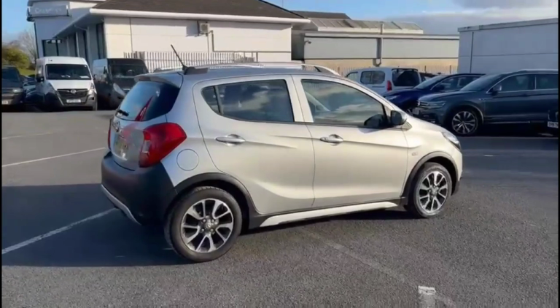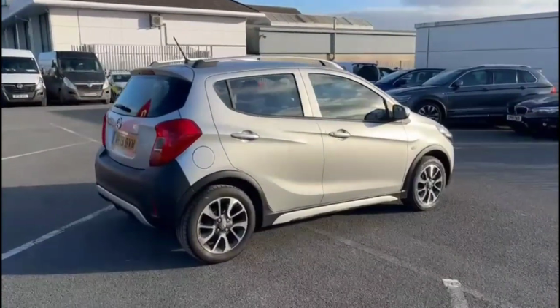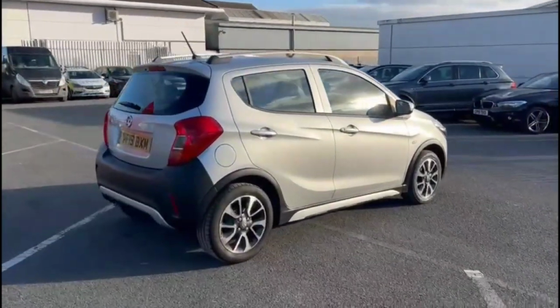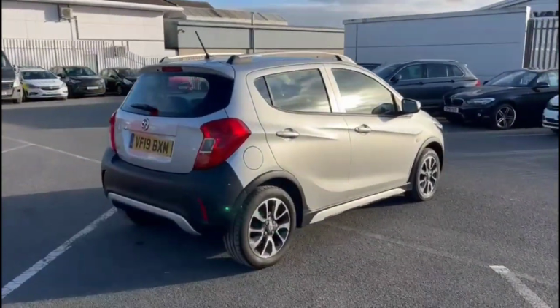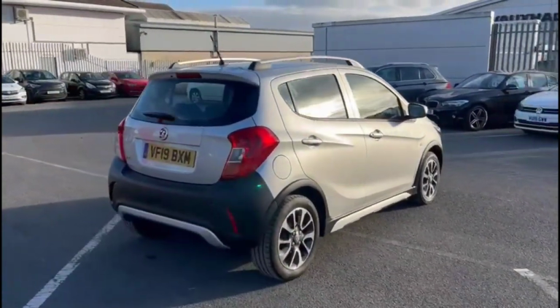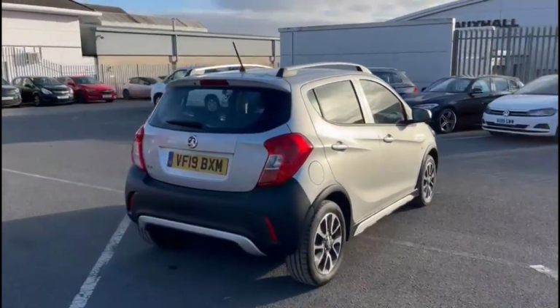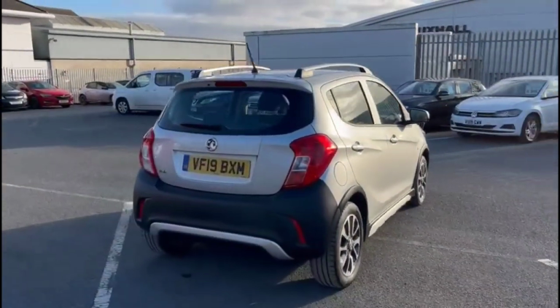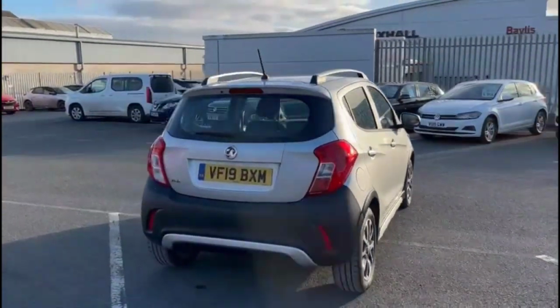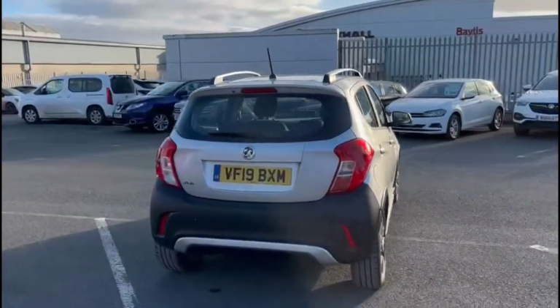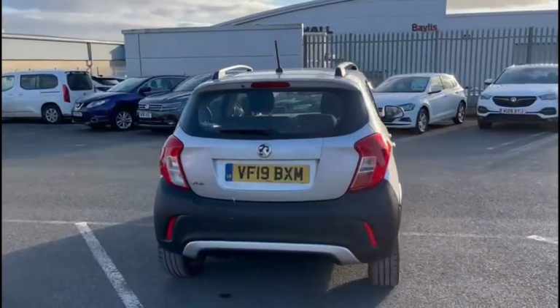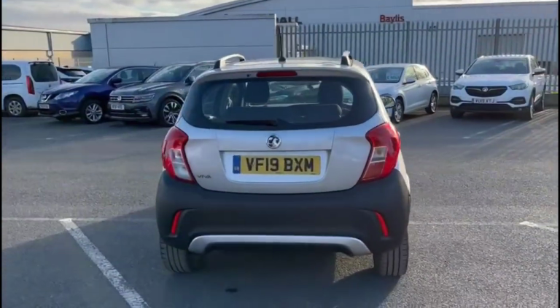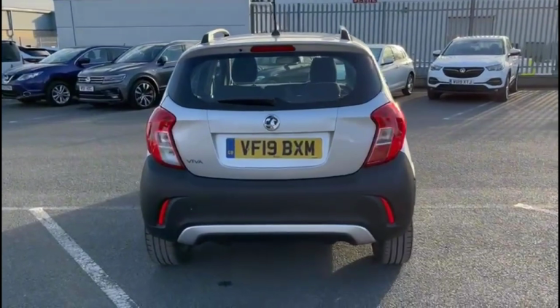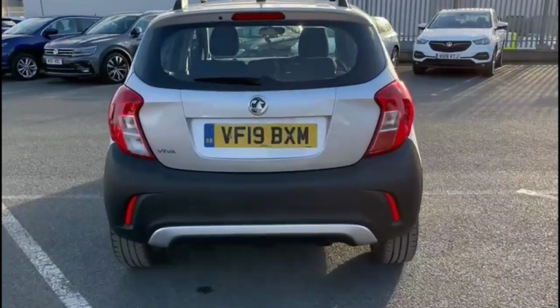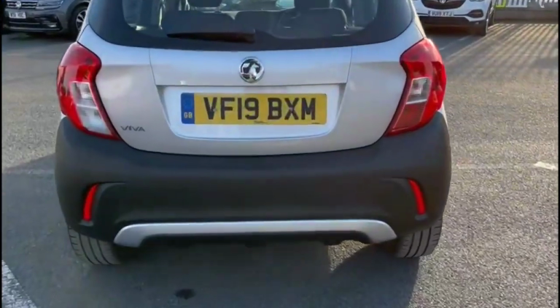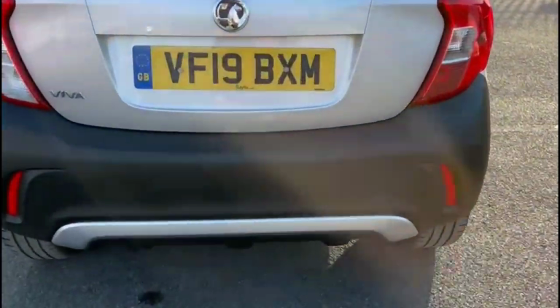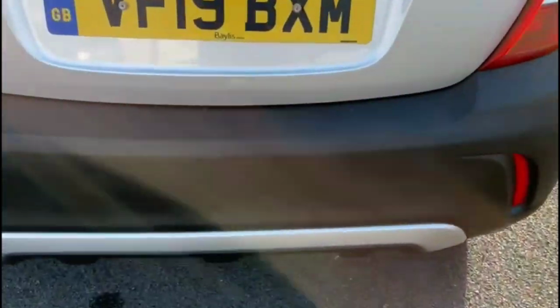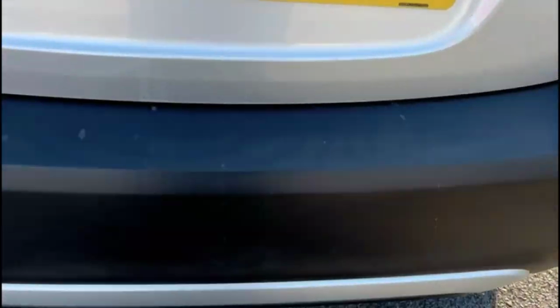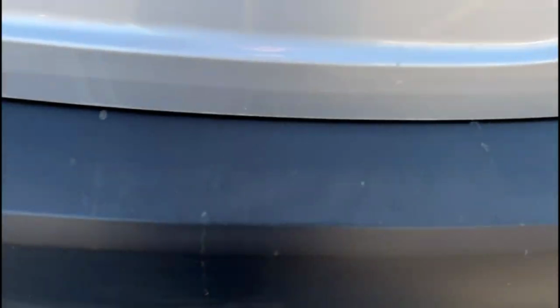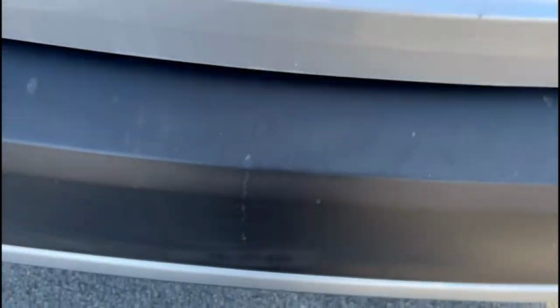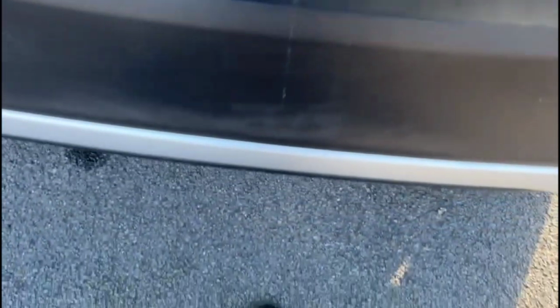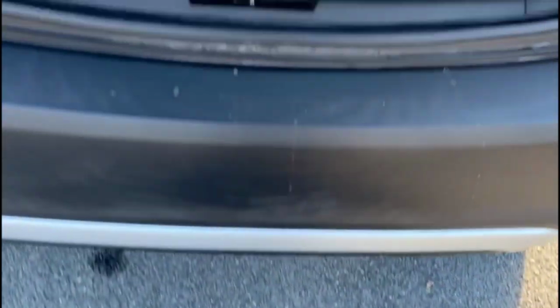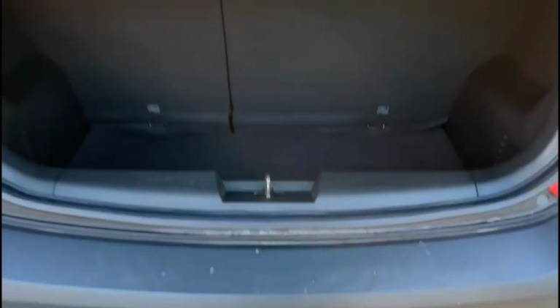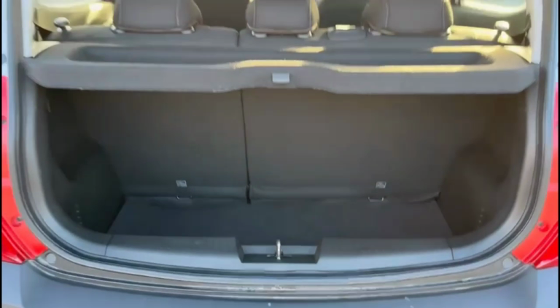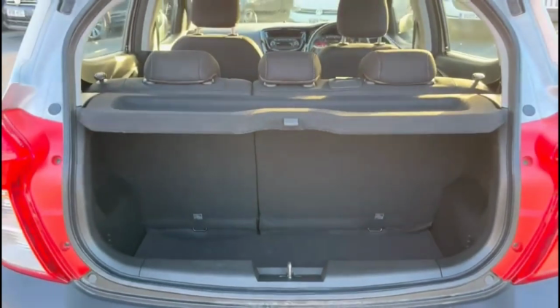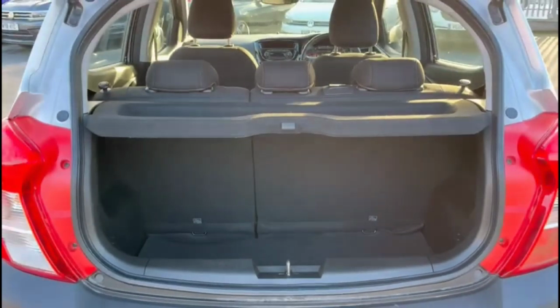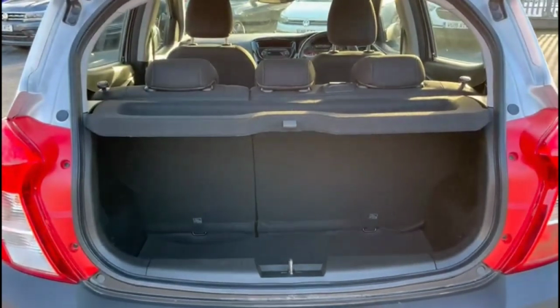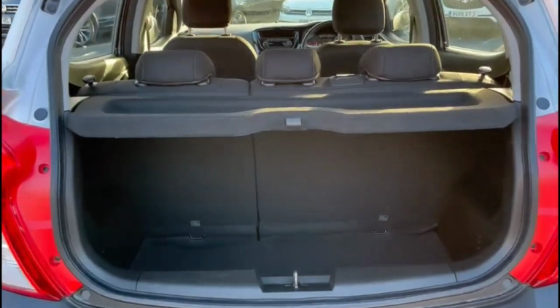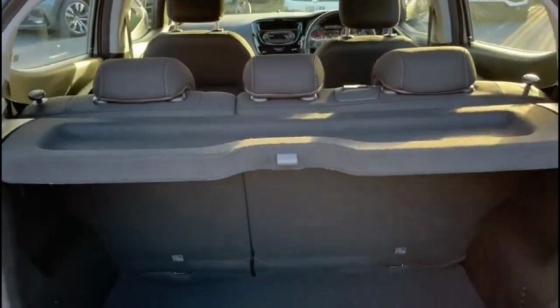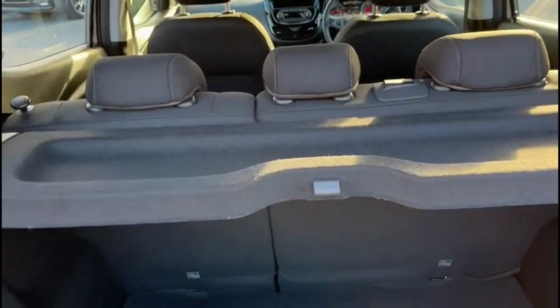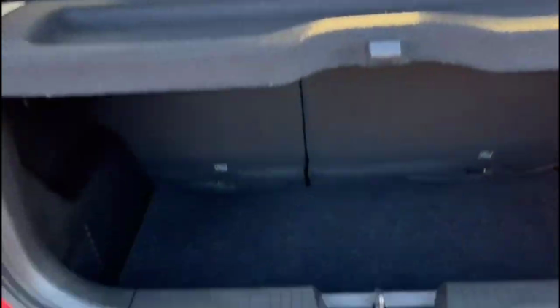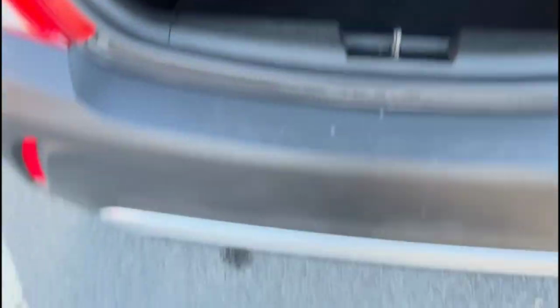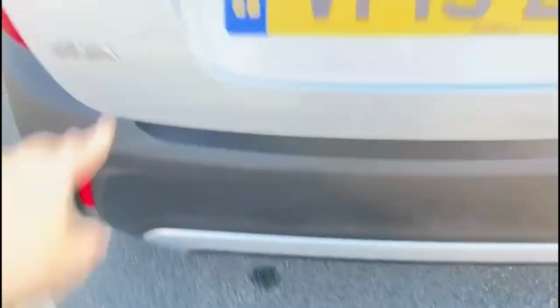It comes with many features including rear spoiler with integrated LED brake lights and rear fog lights. As we open the tailgate, you'll find a spacious boot with a 60-40 split folding rear seat and top tether fixings.